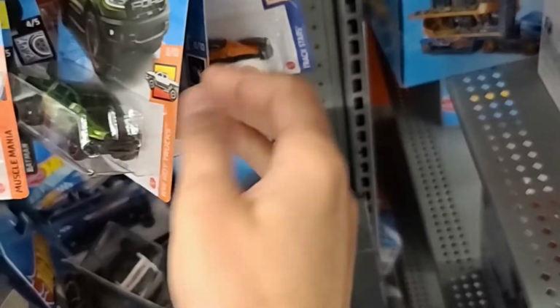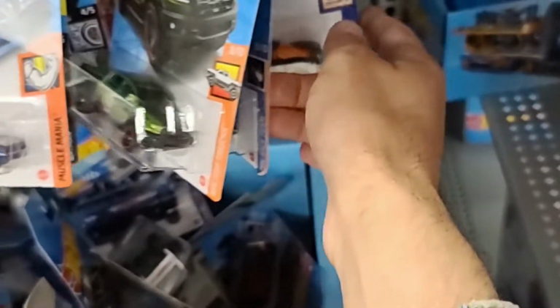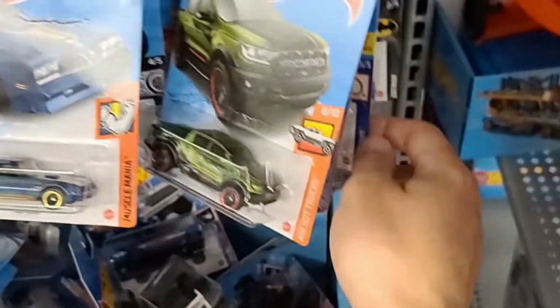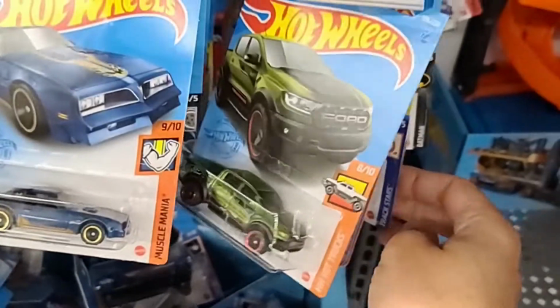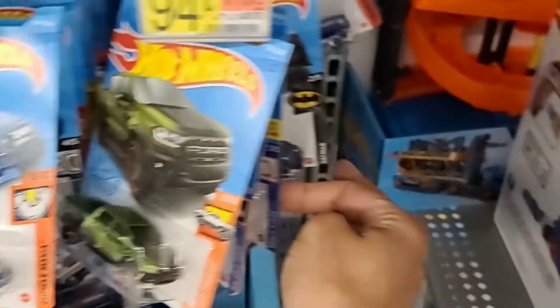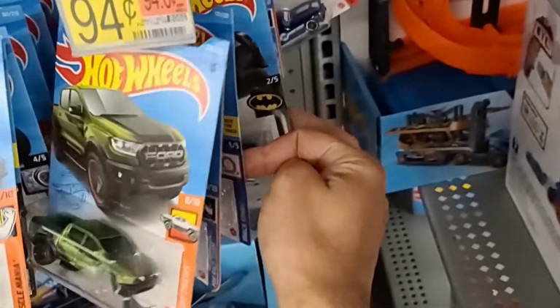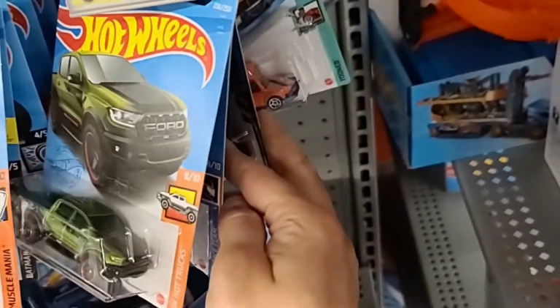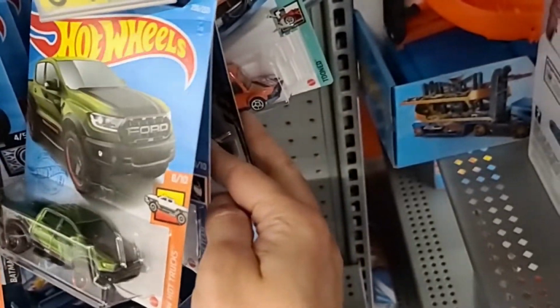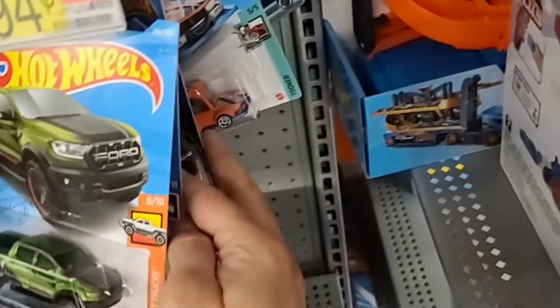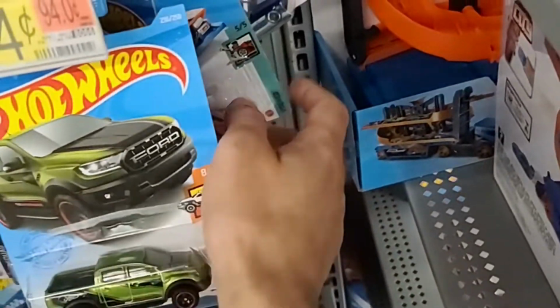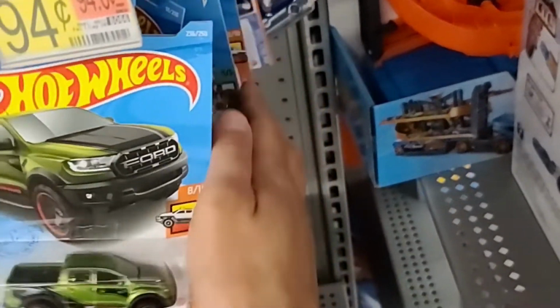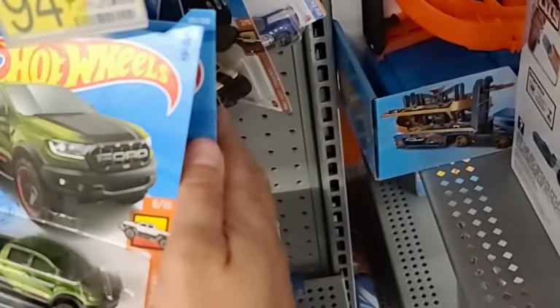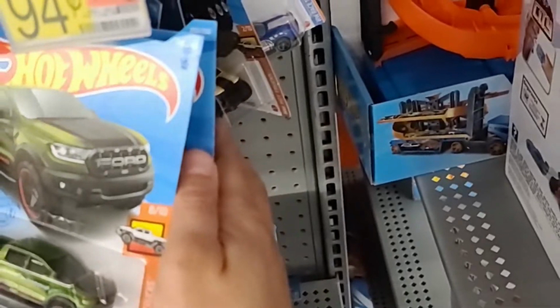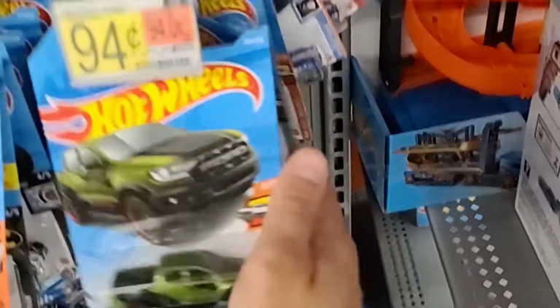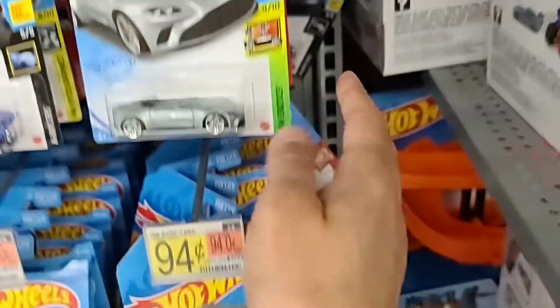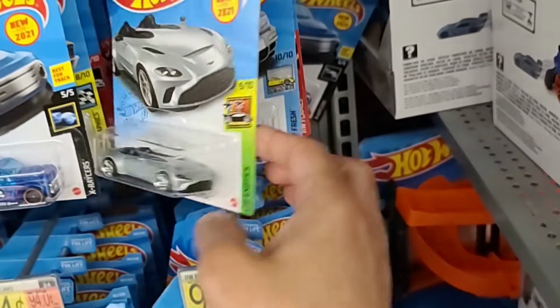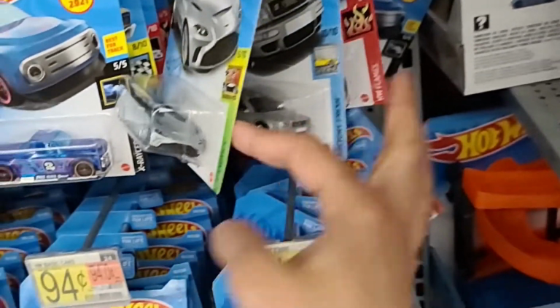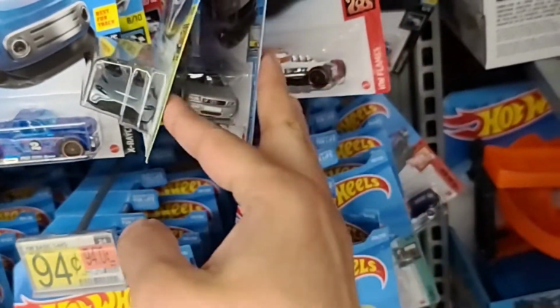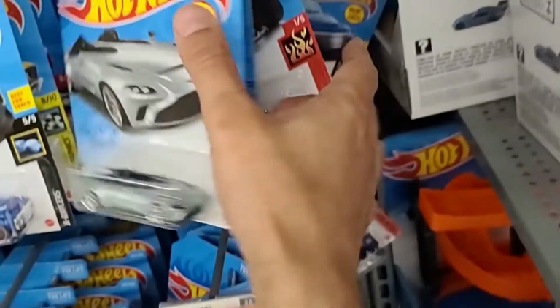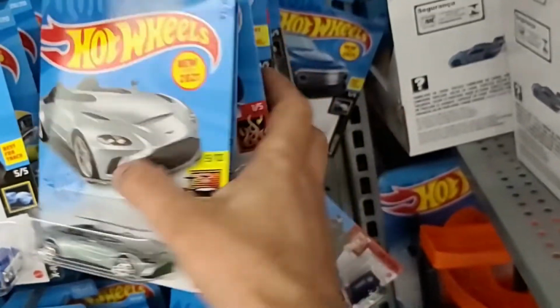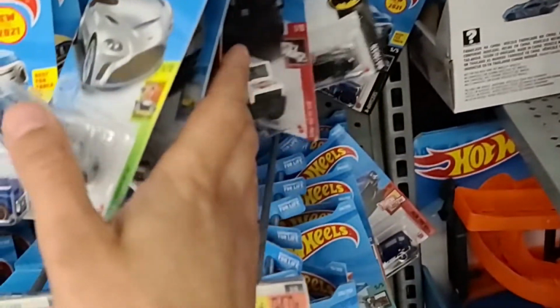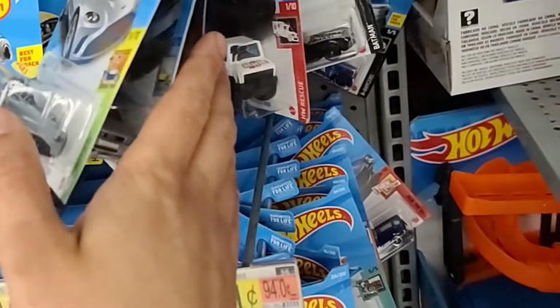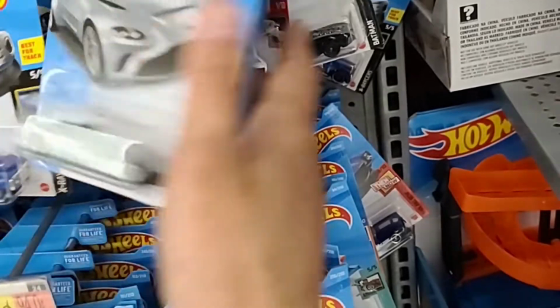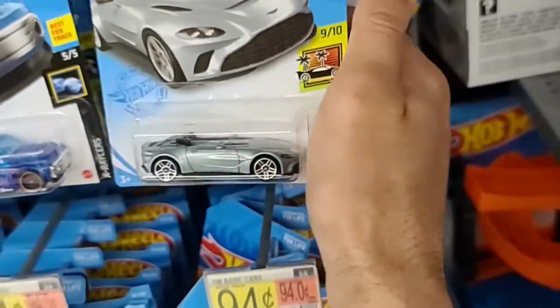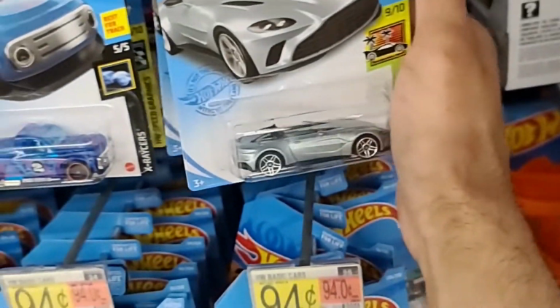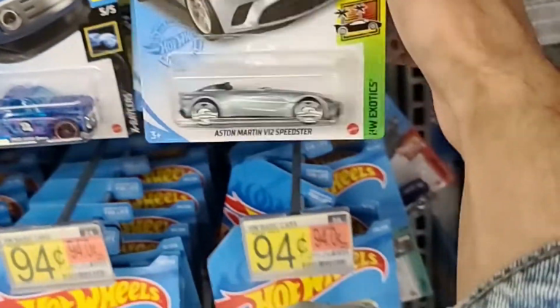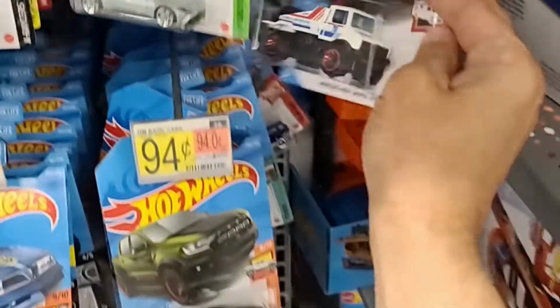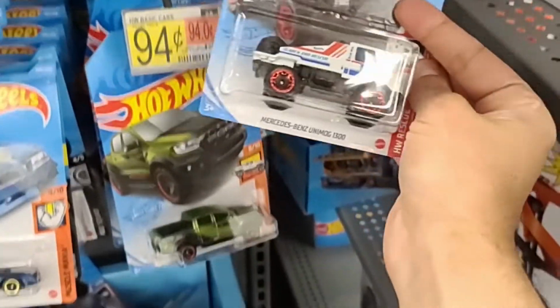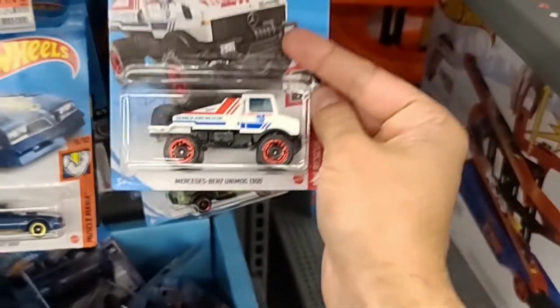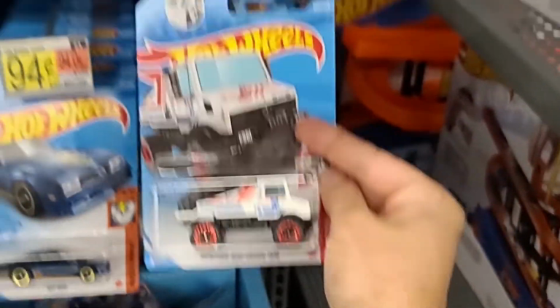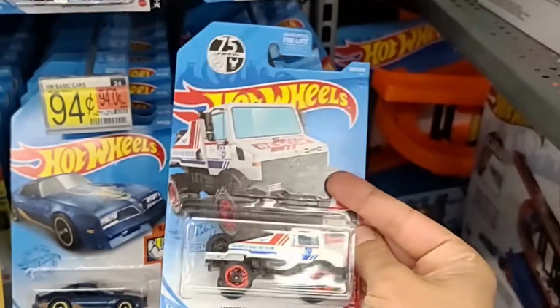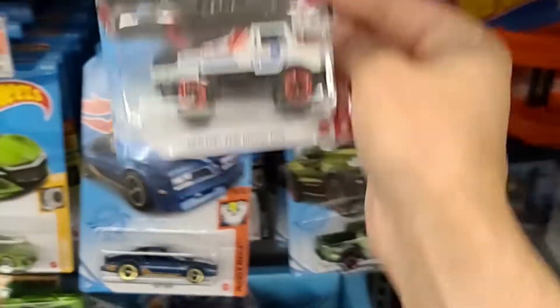I wasn't planning on making a video in here, but I'll usually check the Hot Wheels section and think, well, there's a lot here, and I could add some to my collection as well. We do see the Mercedes-Benz.